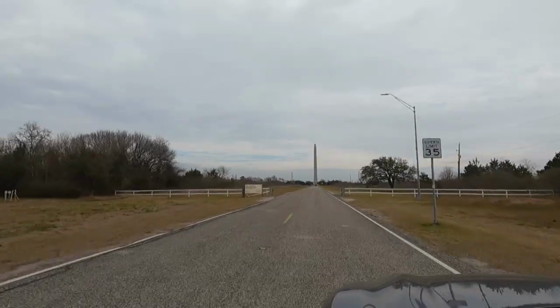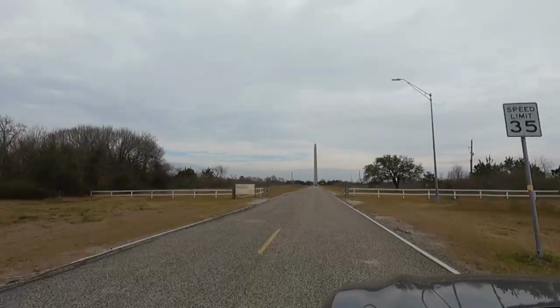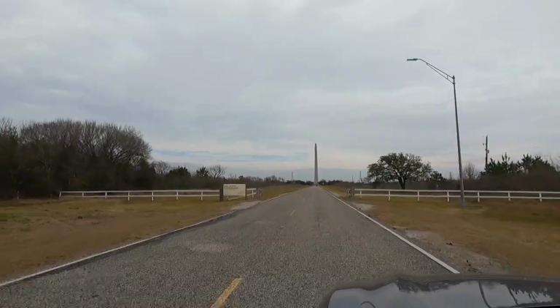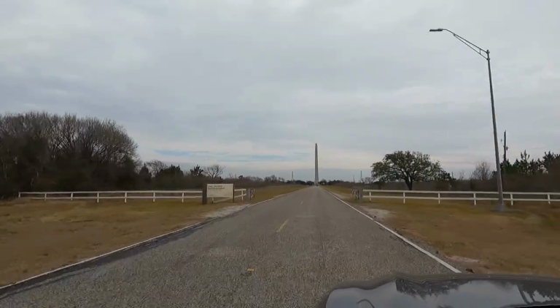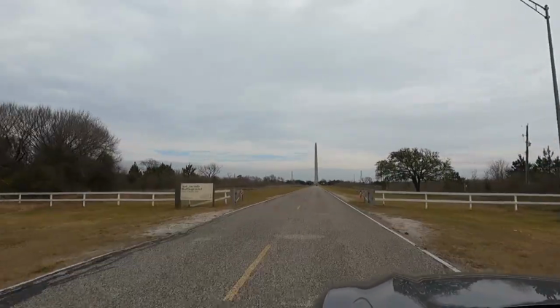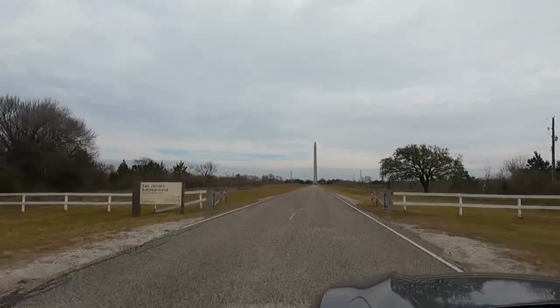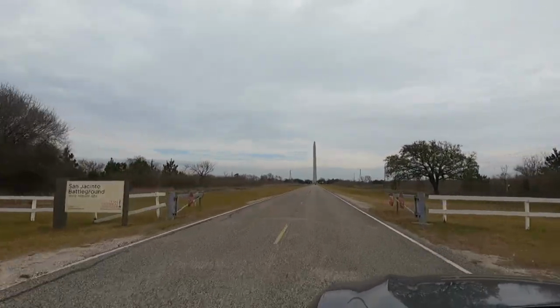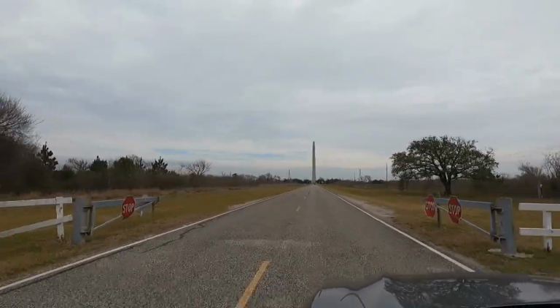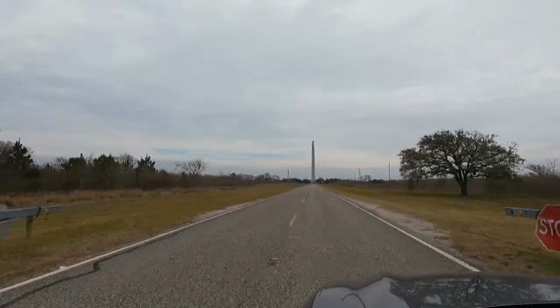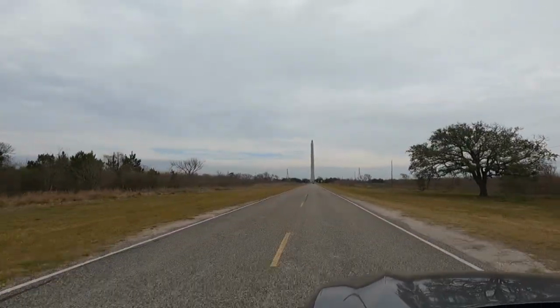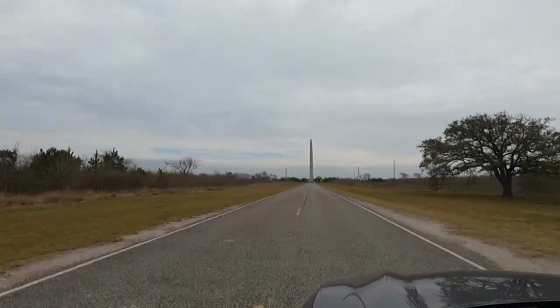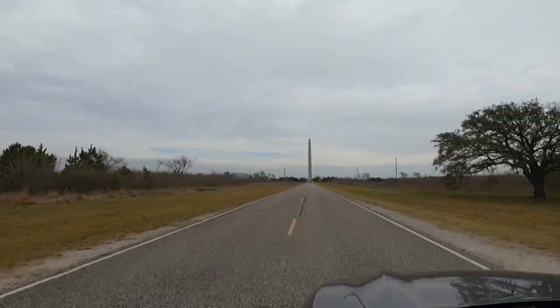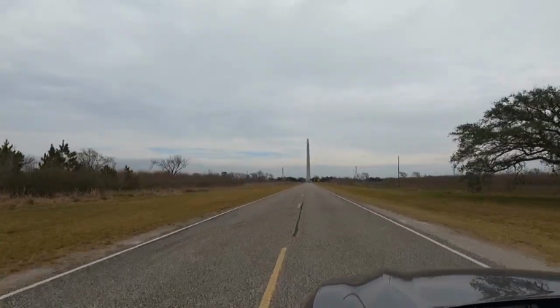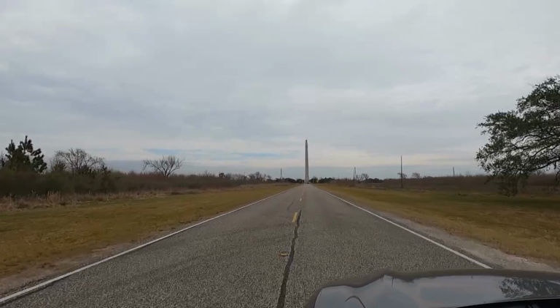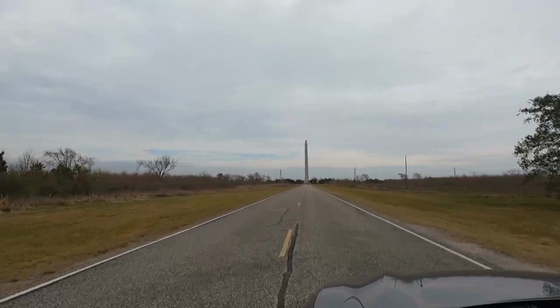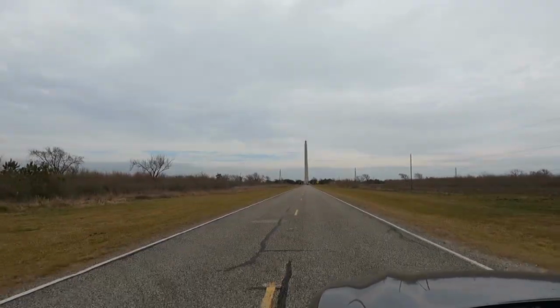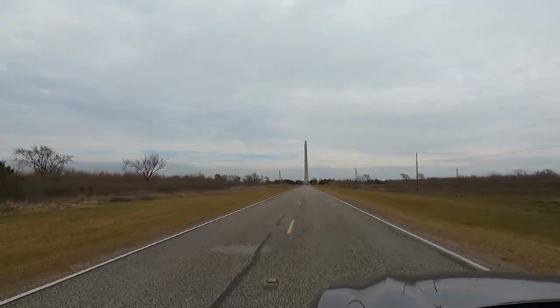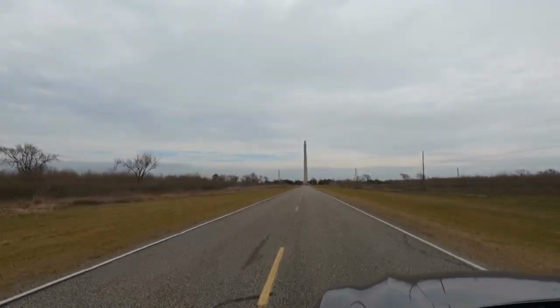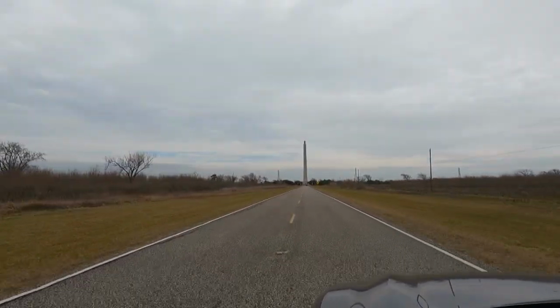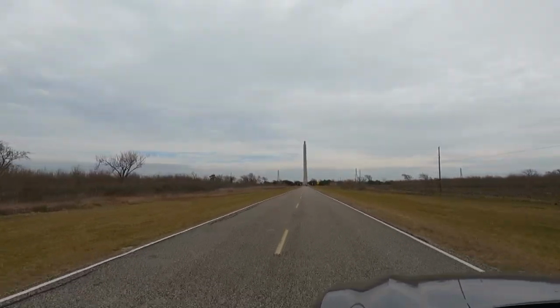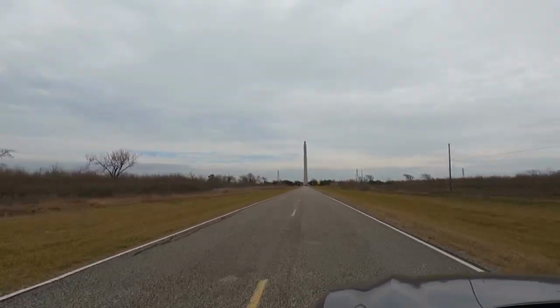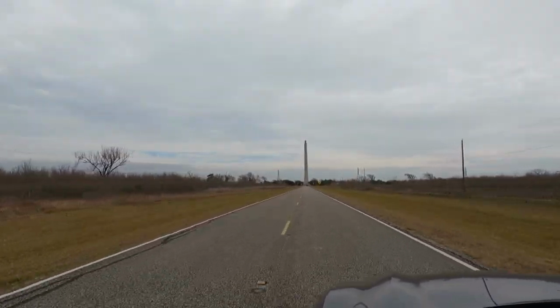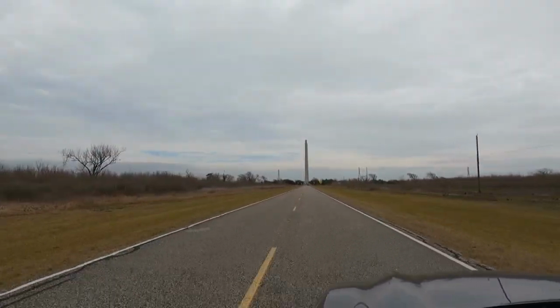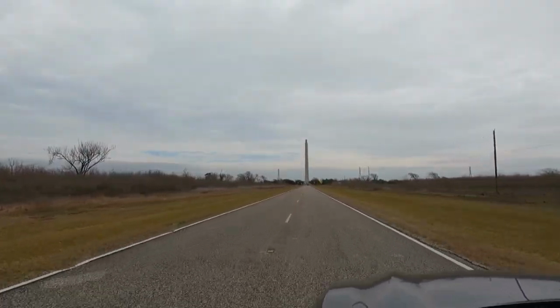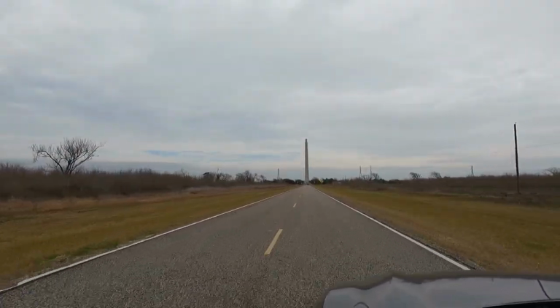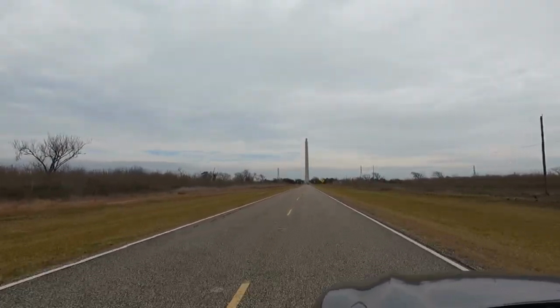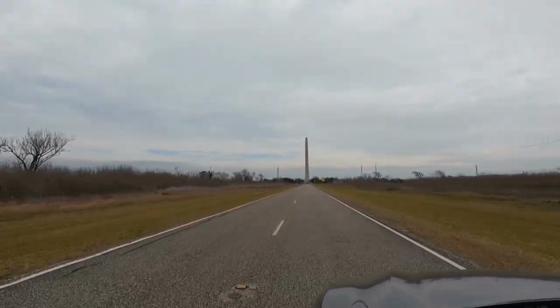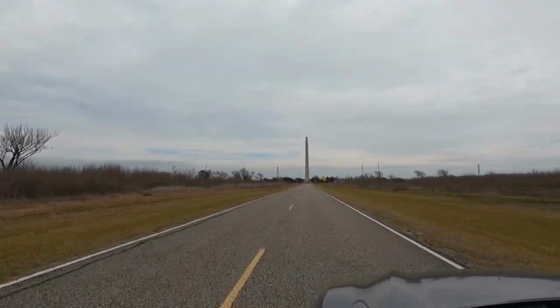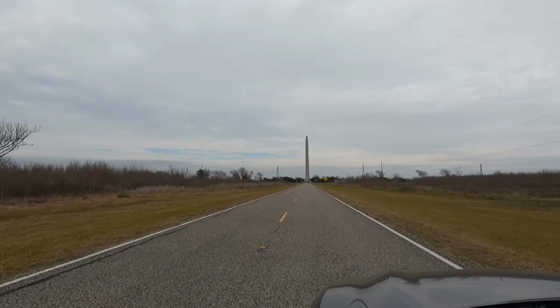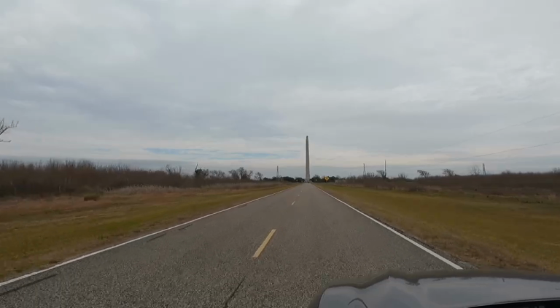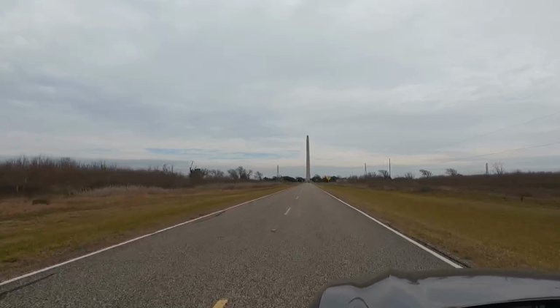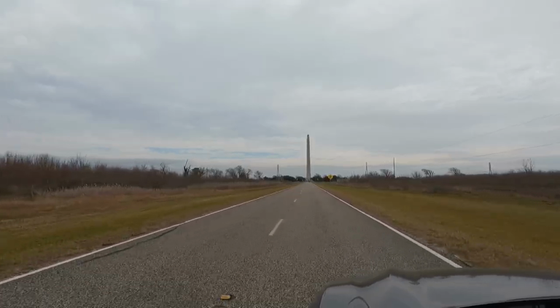Now we are living in Texas. Let's see what we are going to talk about in this video!